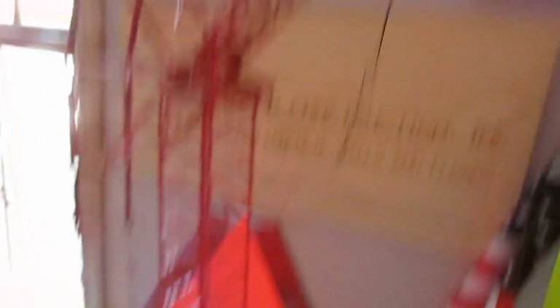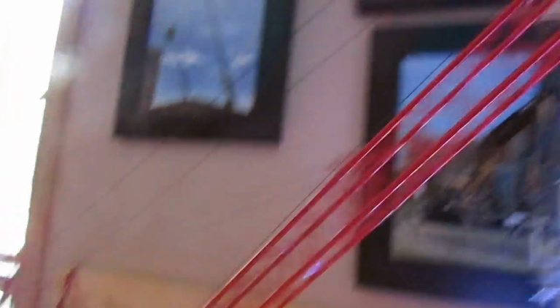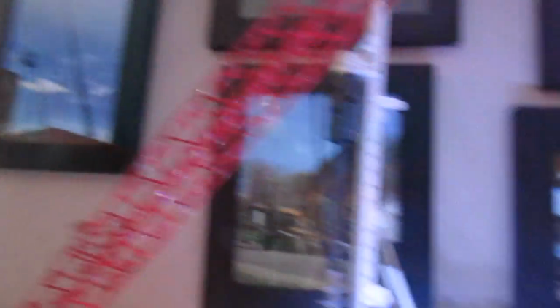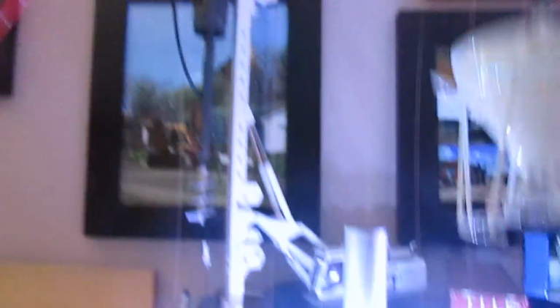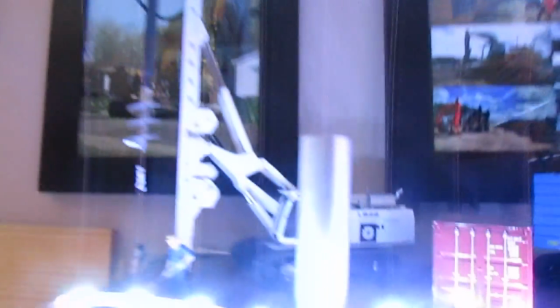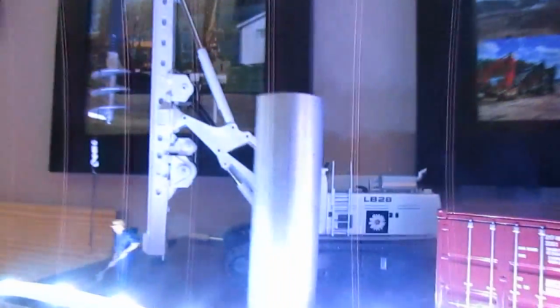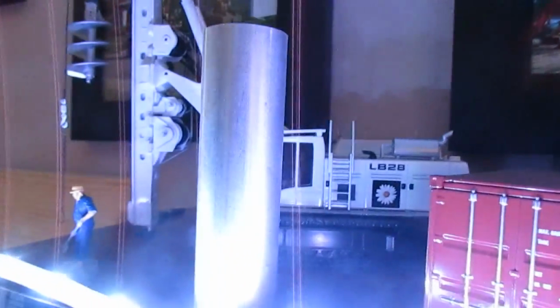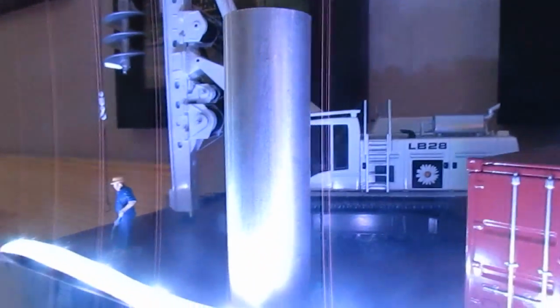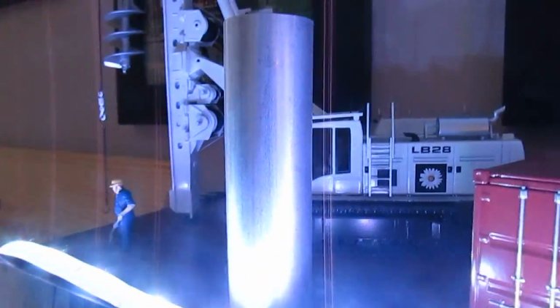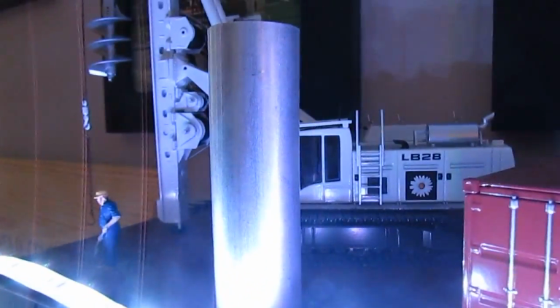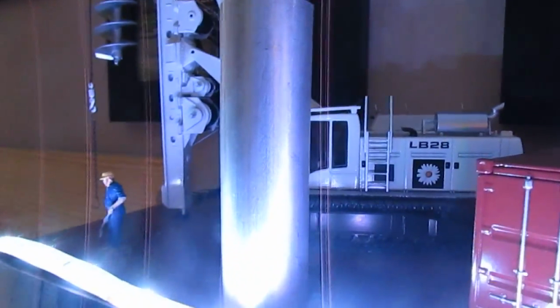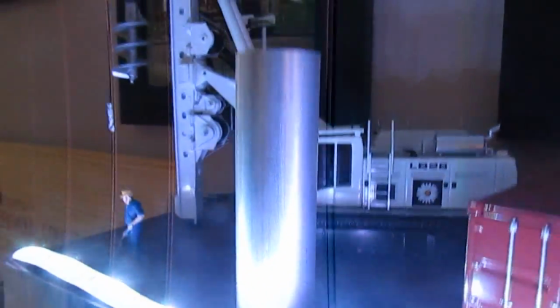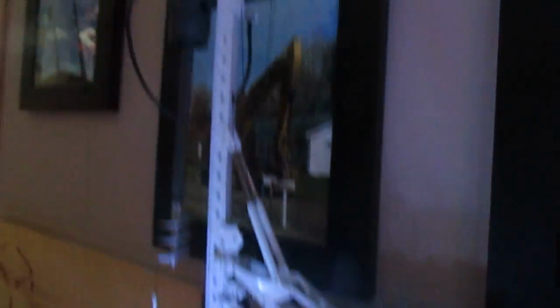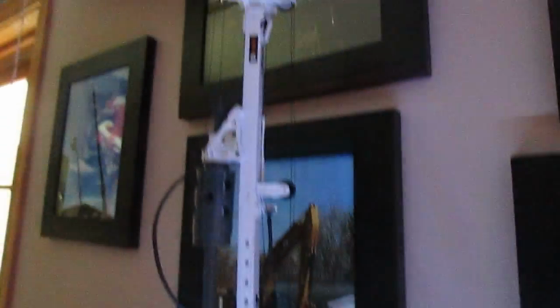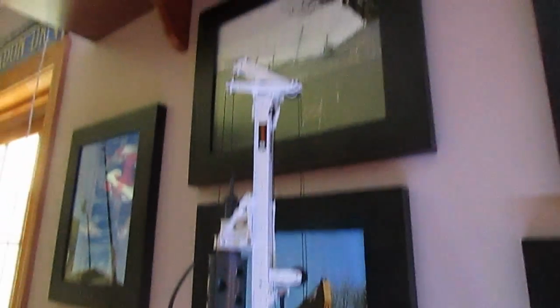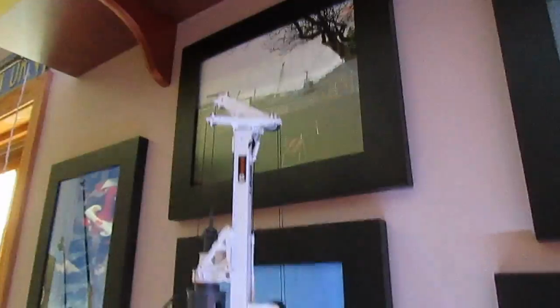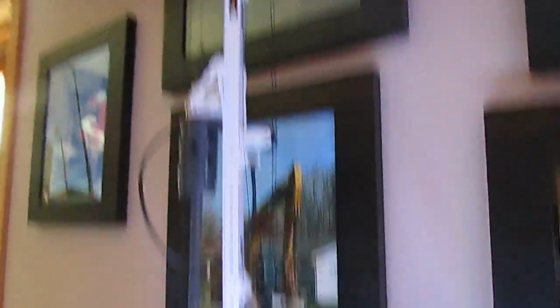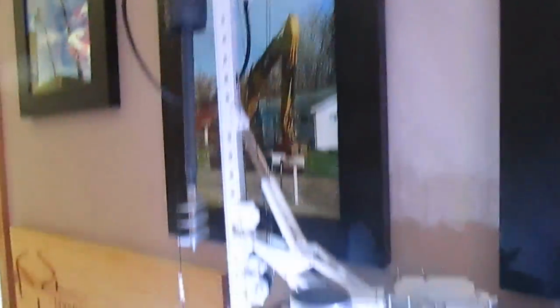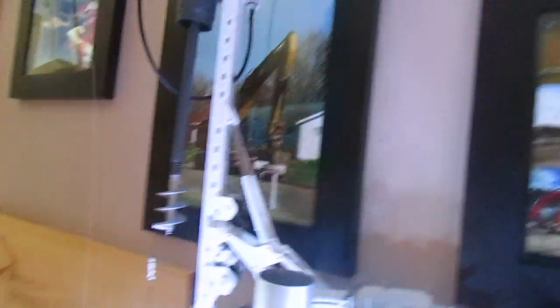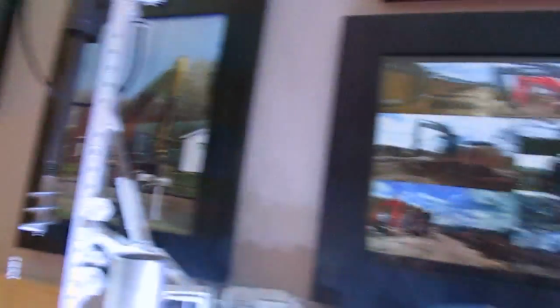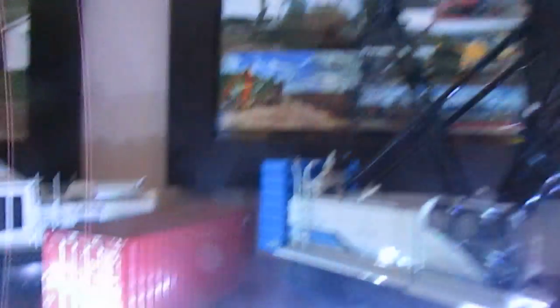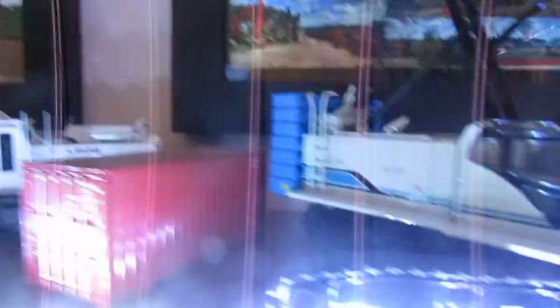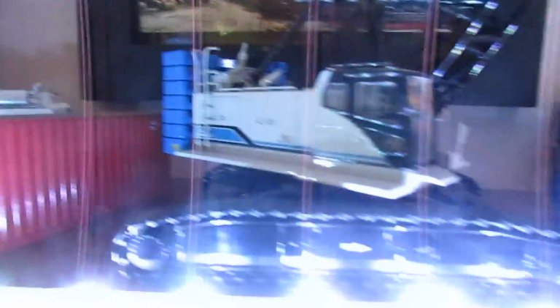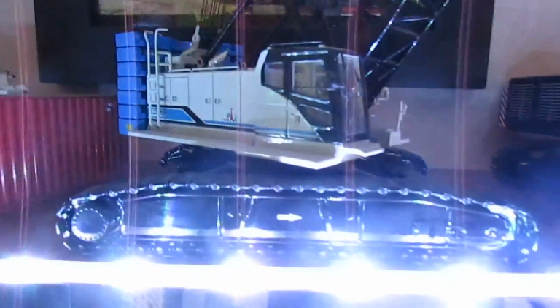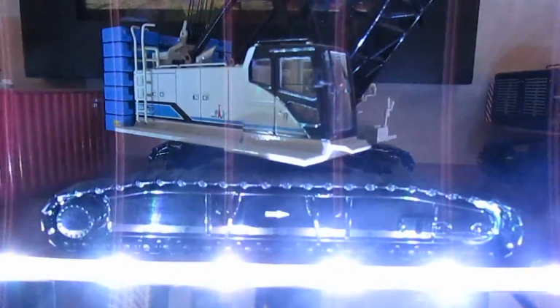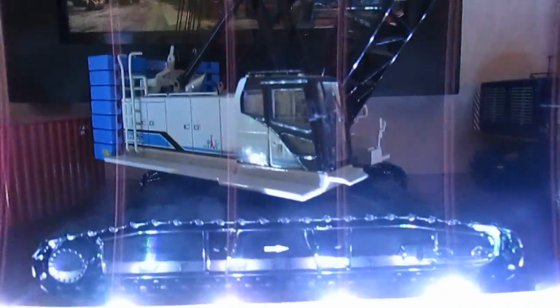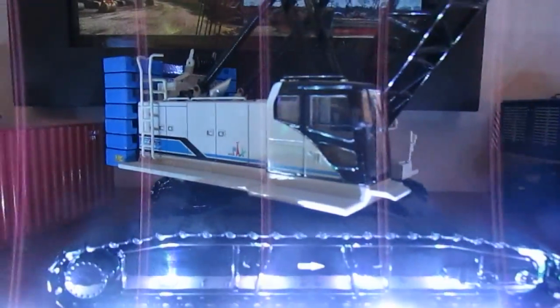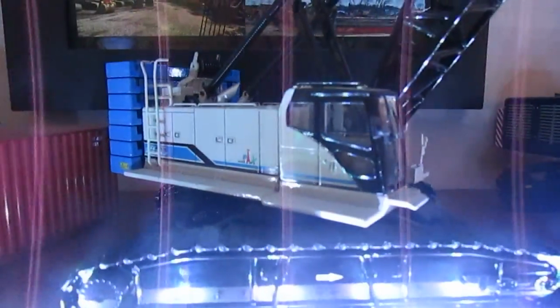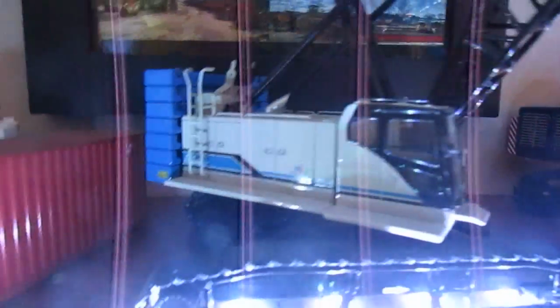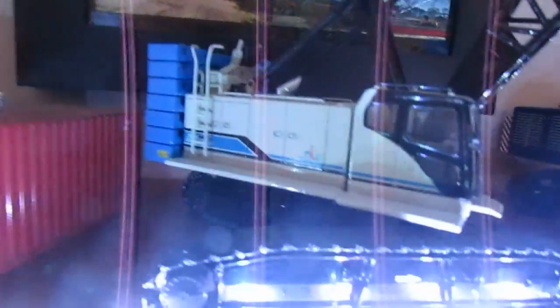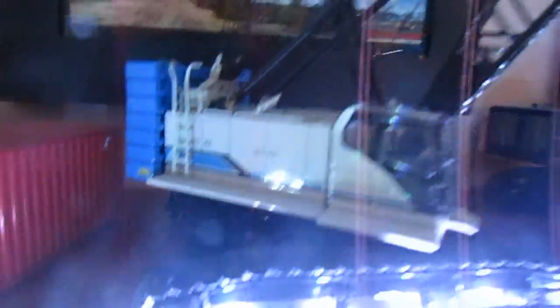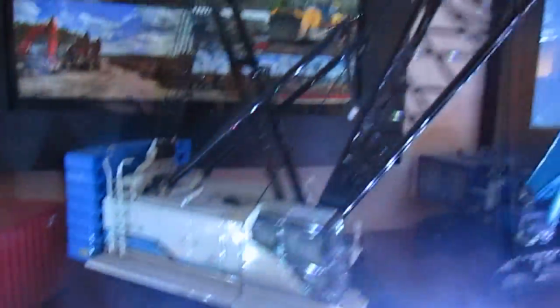The LB-28 Drill Rig in Implenia, and the Hitachi Sumitomo 1500.